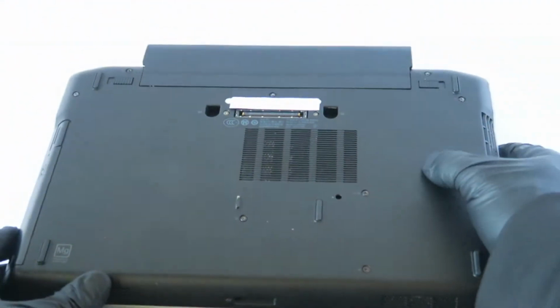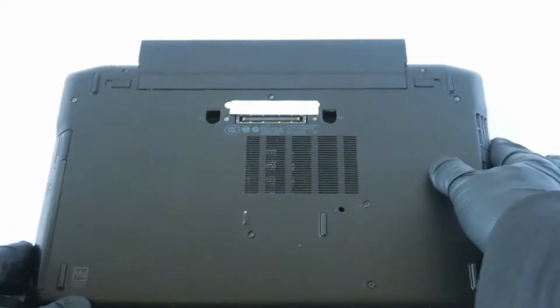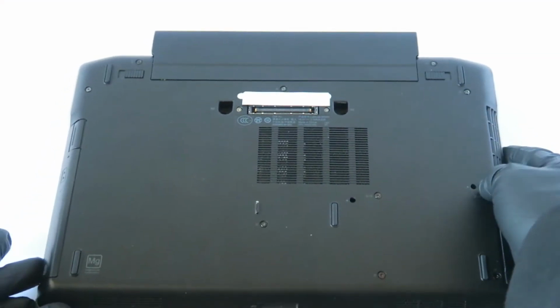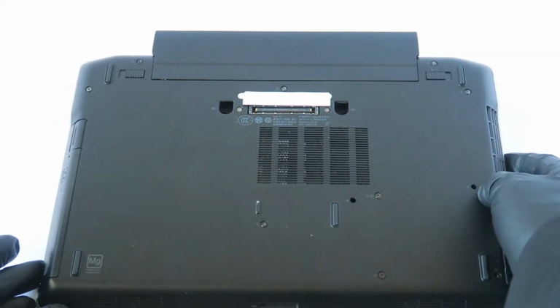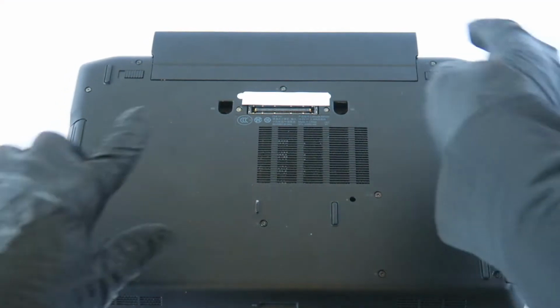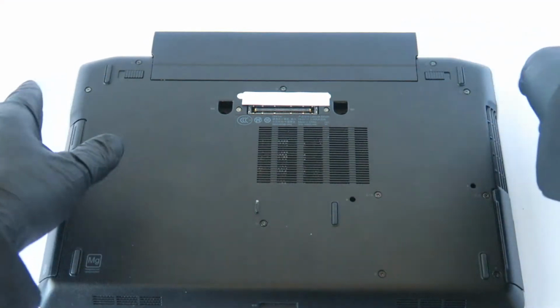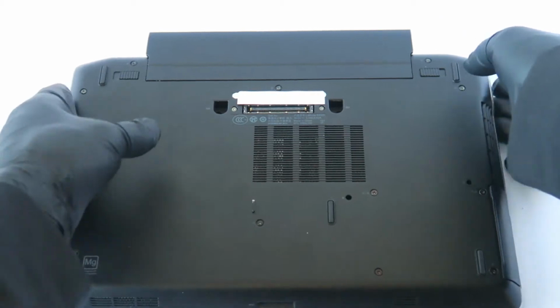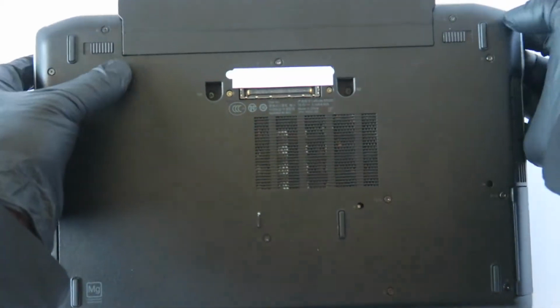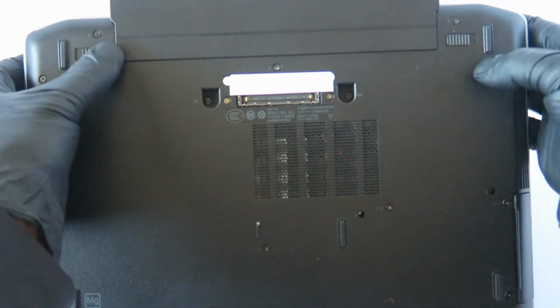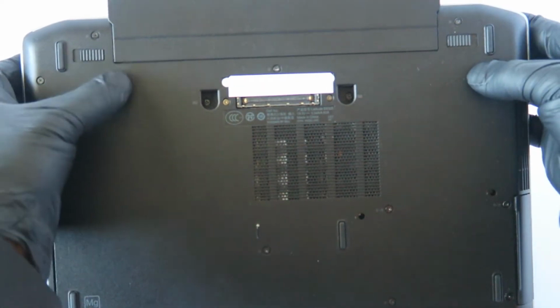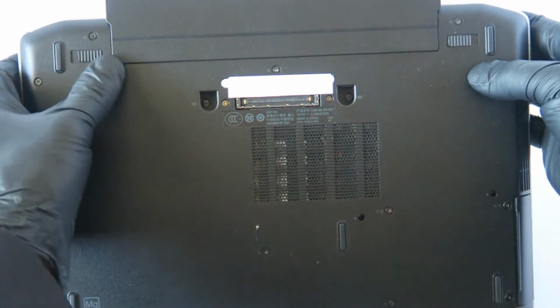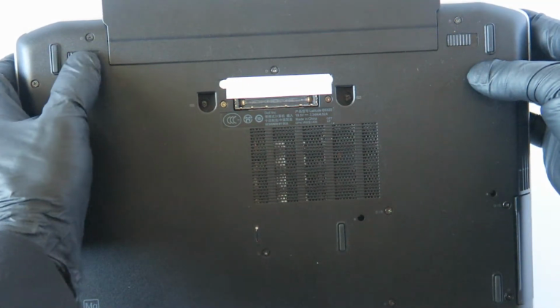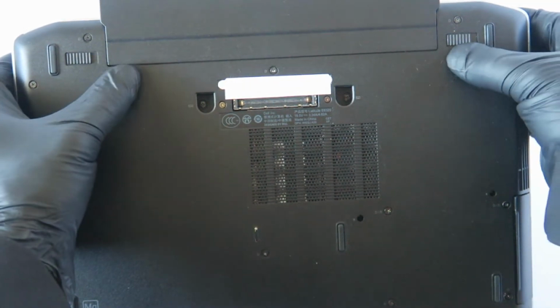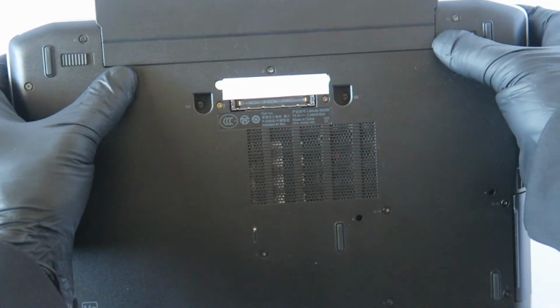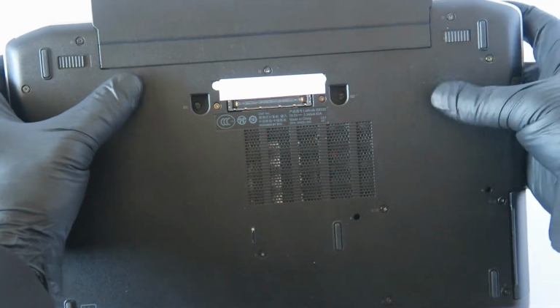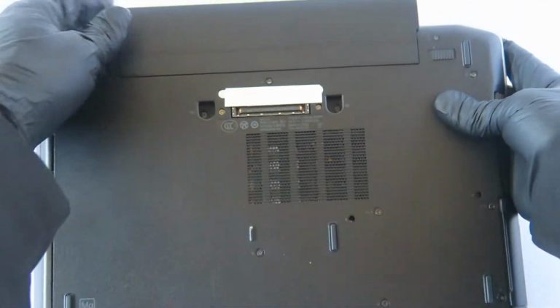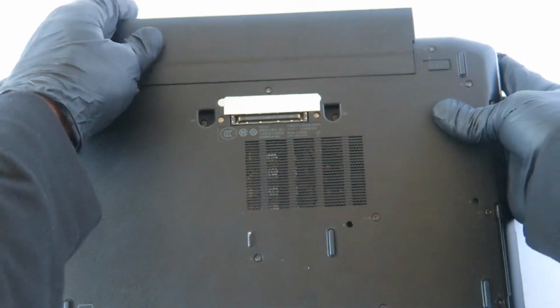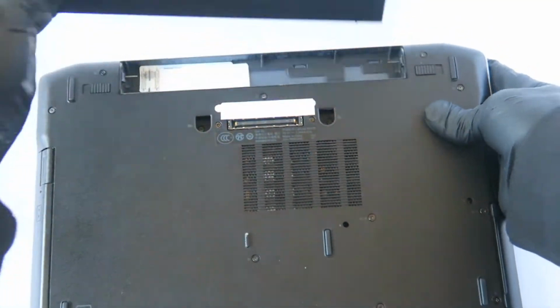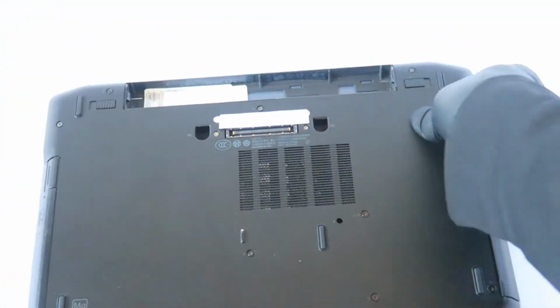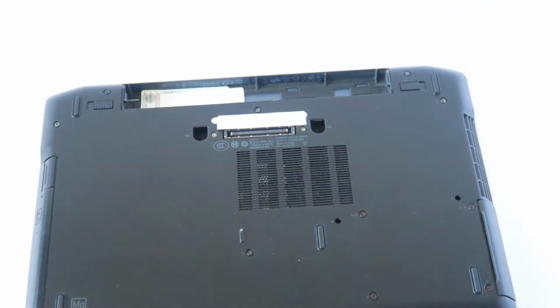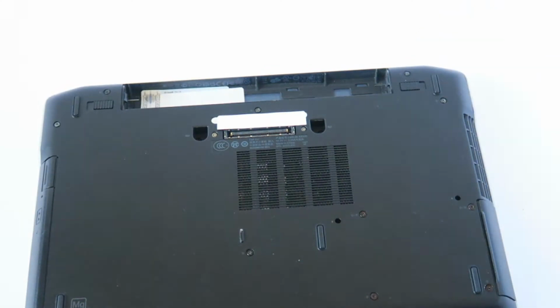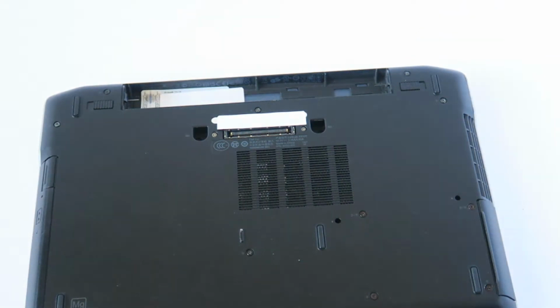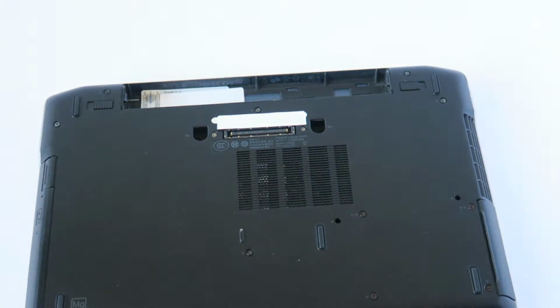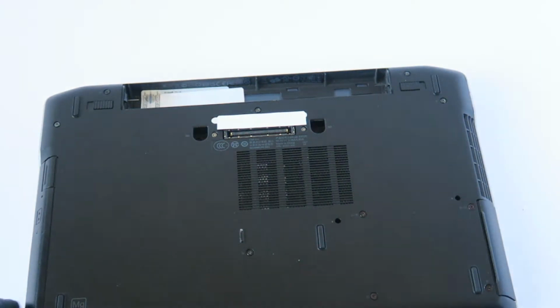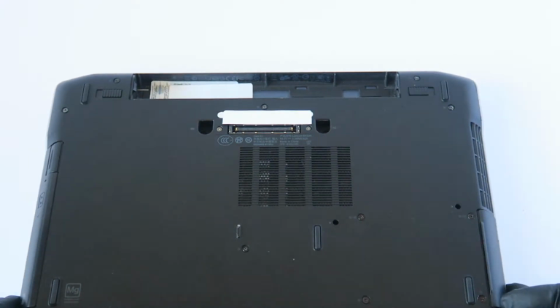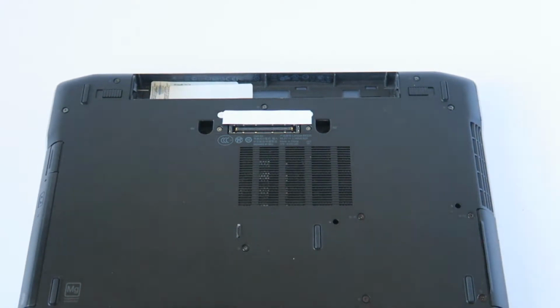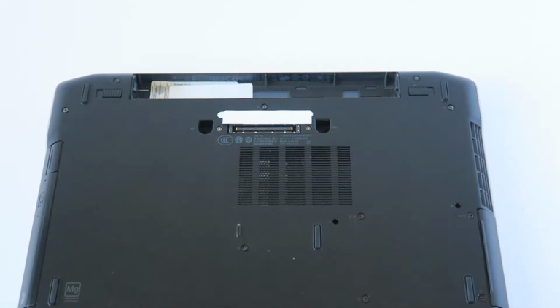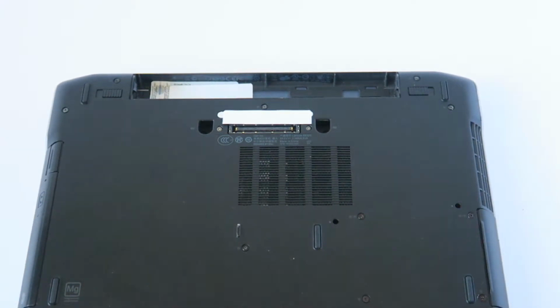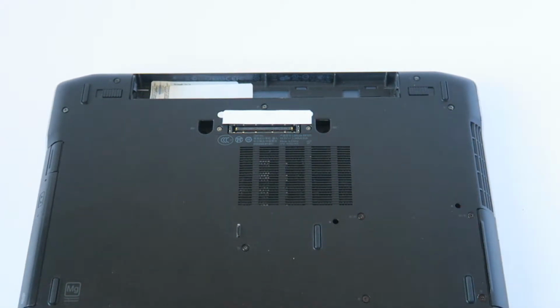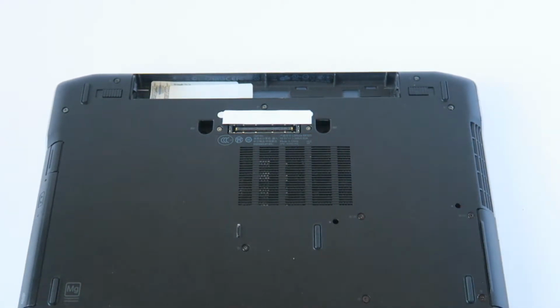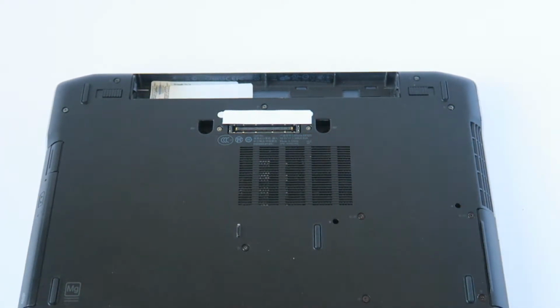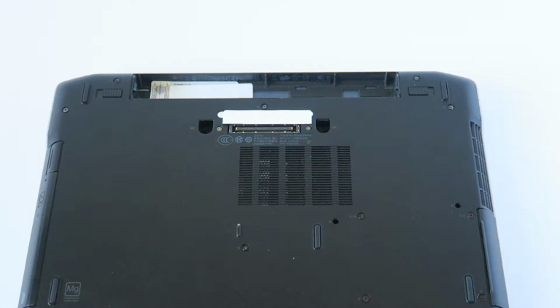You're going to remove the battery first. There's a little clip on the left — you press it and slide to the right to remove the battery. Now we're going to go ahead and remove the screws. There will be a total of ten screws.